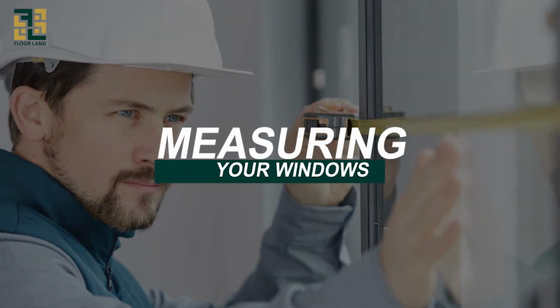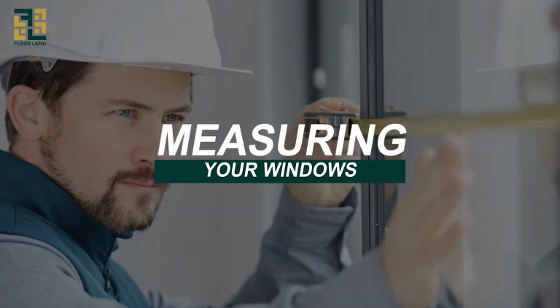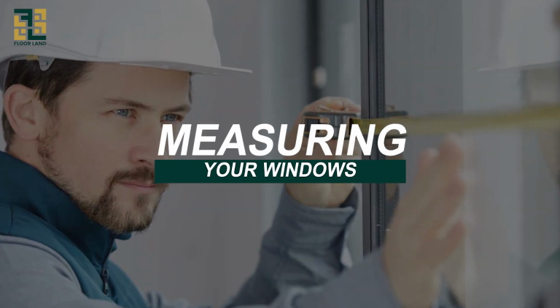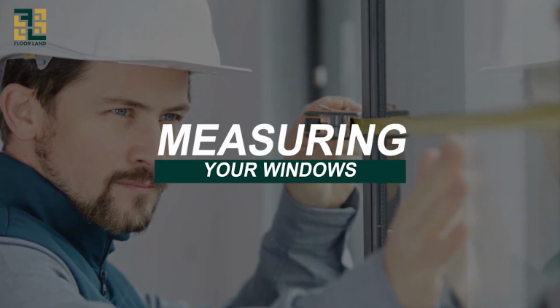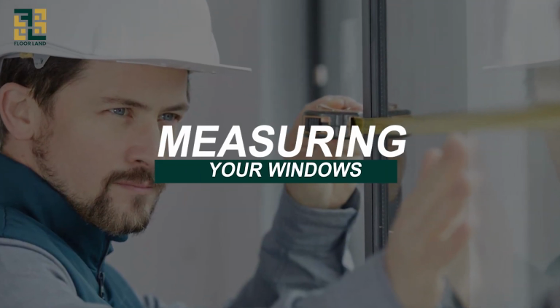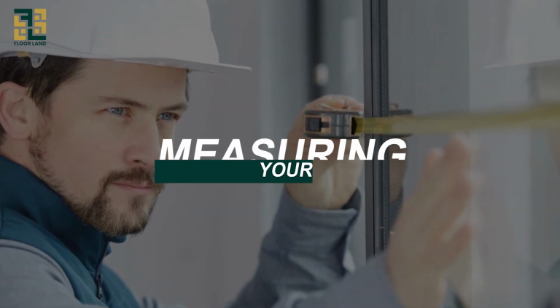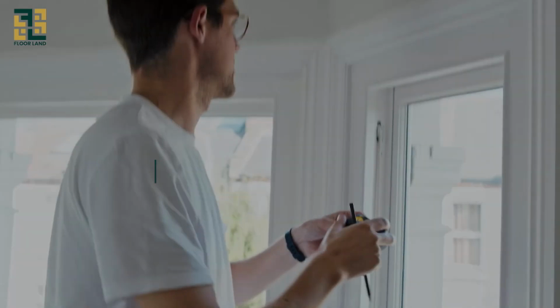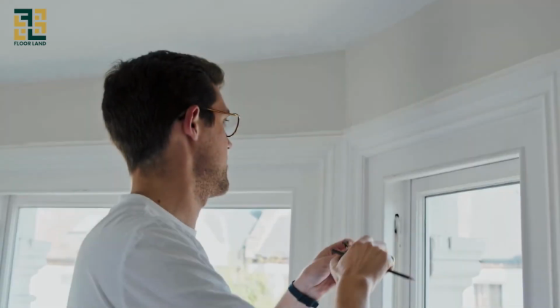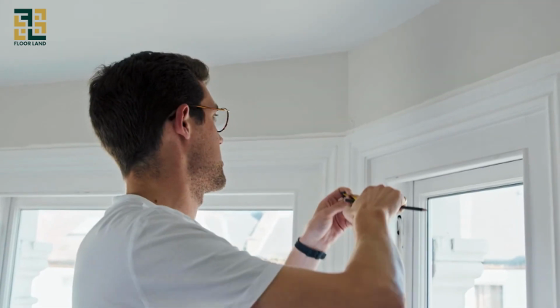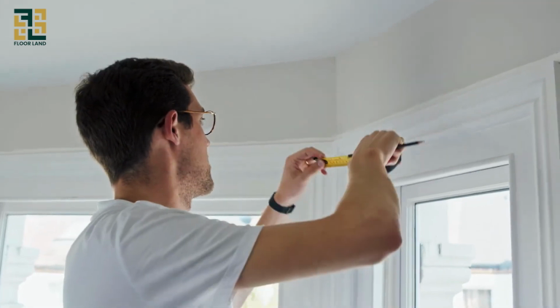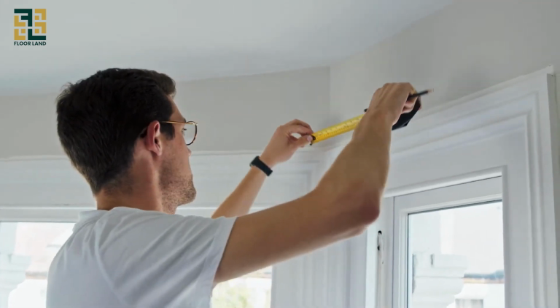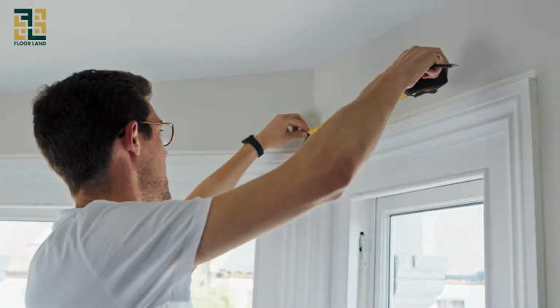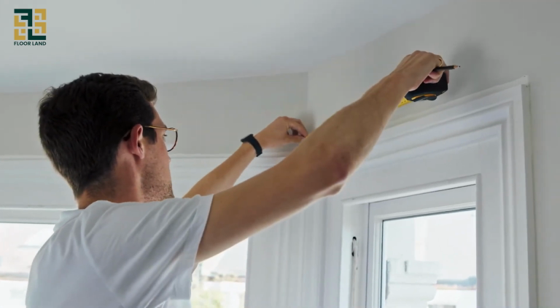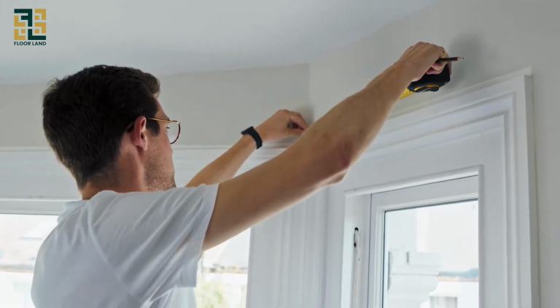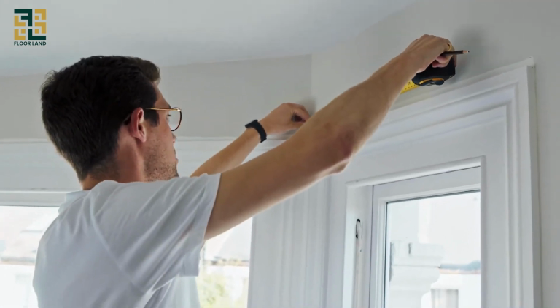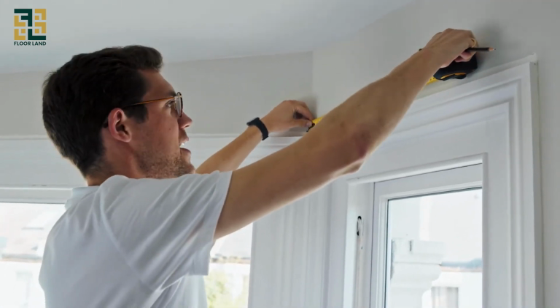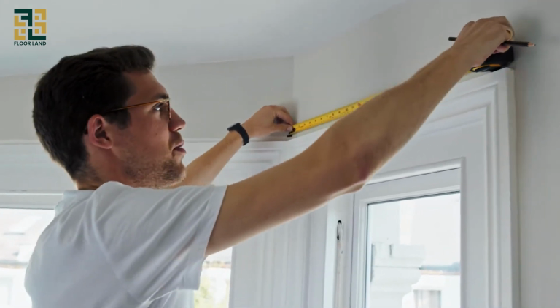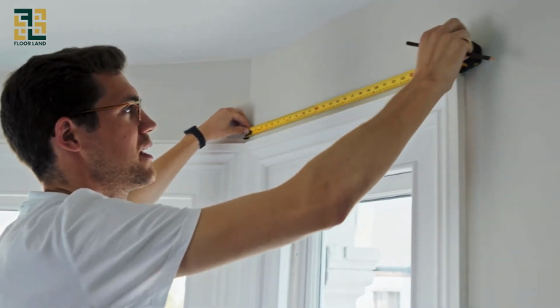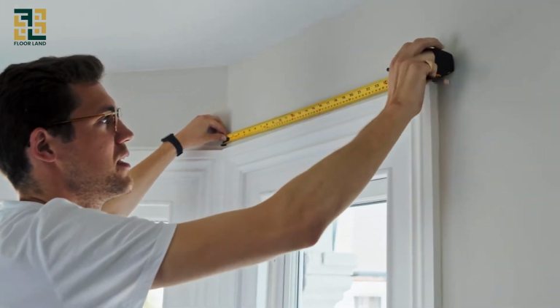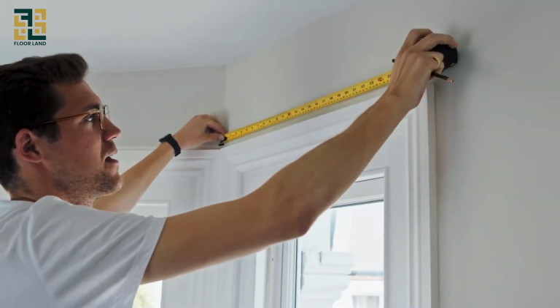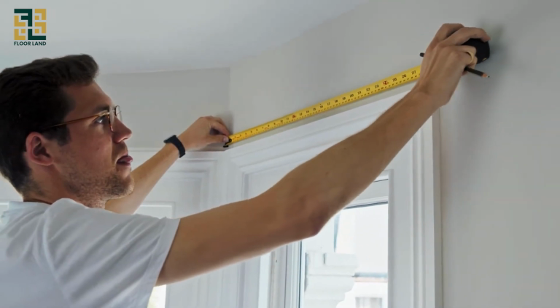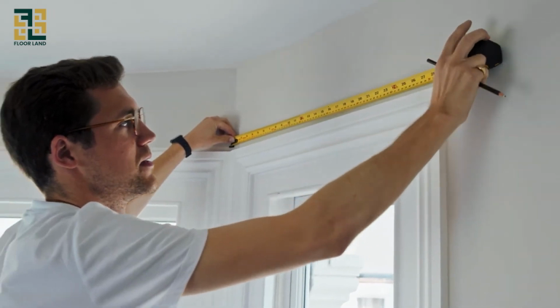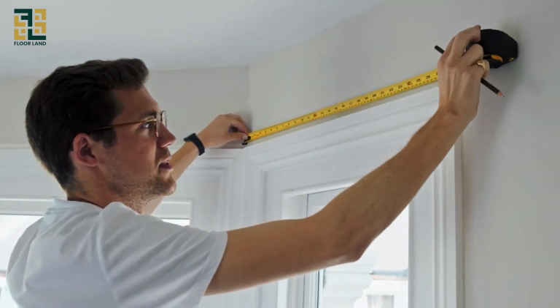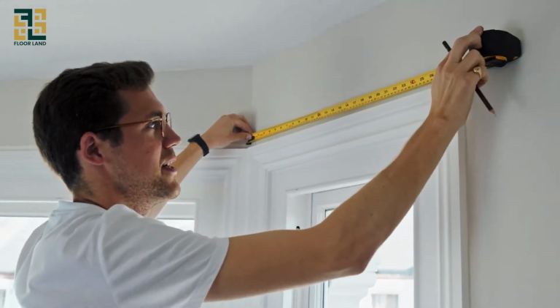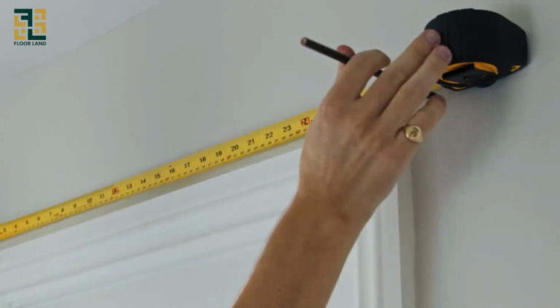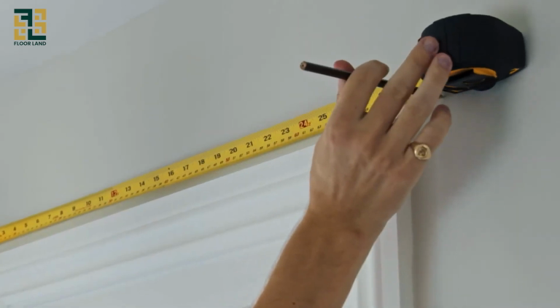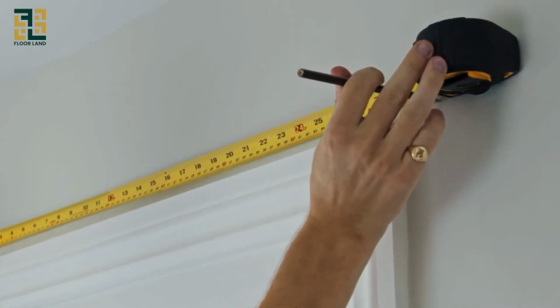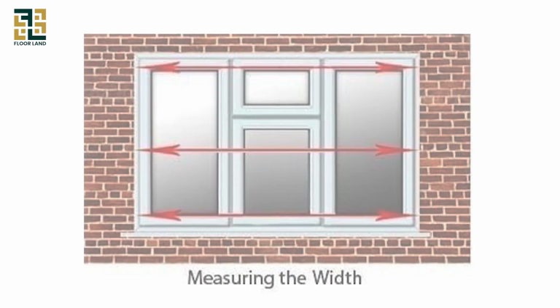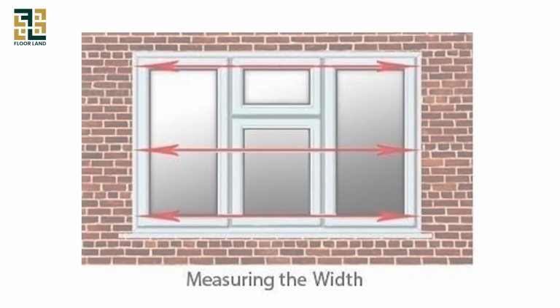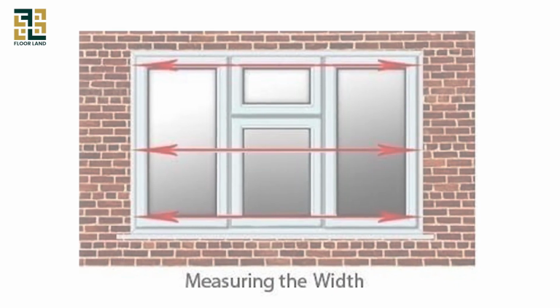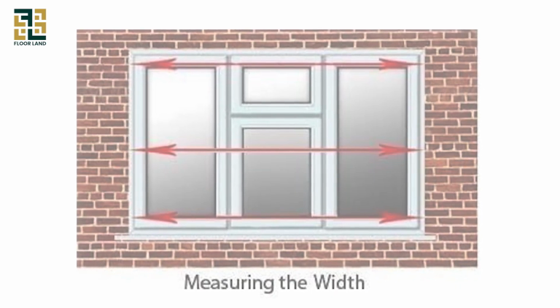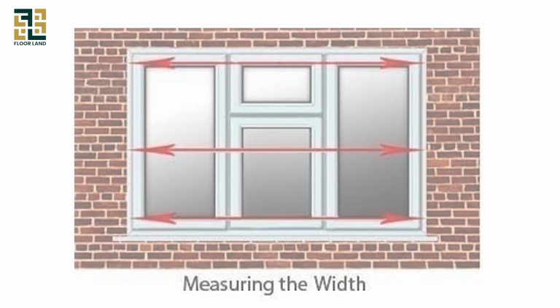Measuring your windows. The first step is to measure your windows accurately. You want to measure the width and height of the window frame where you'll be installing the blinds. Make sure to measure in three places: the top, middle, and bottom for the width.